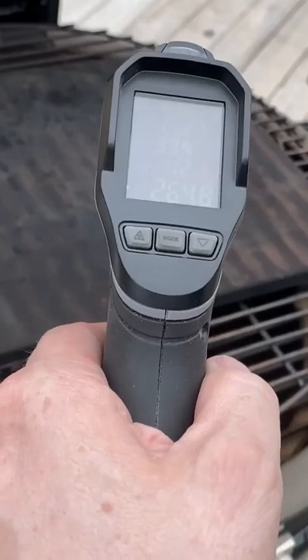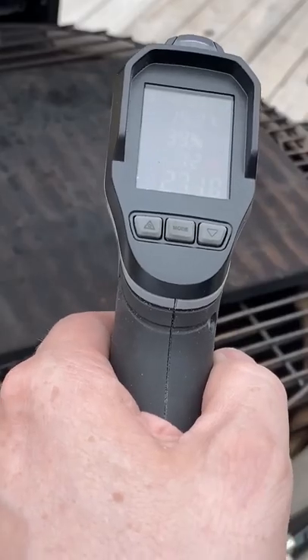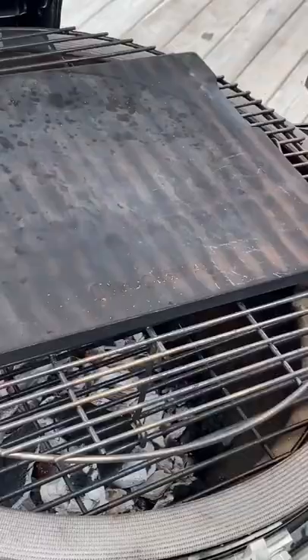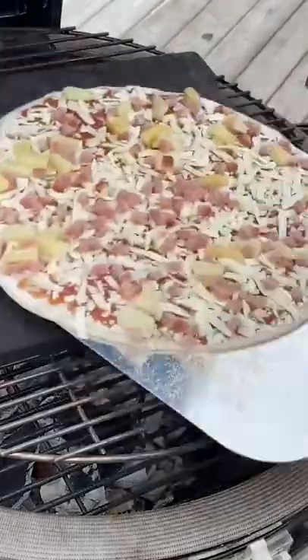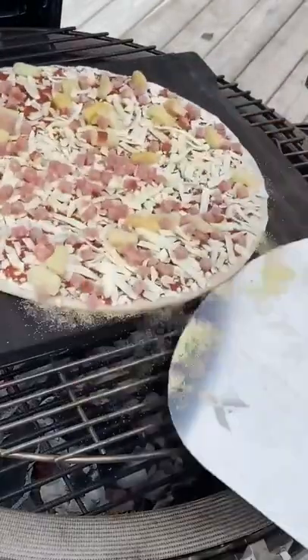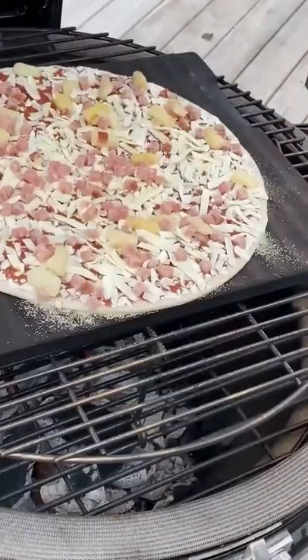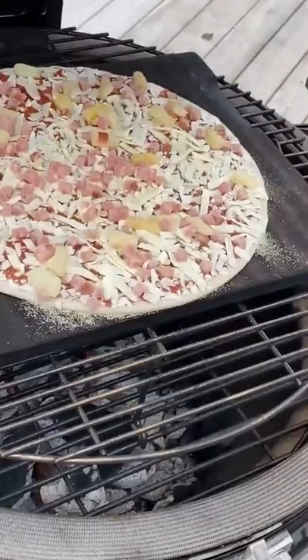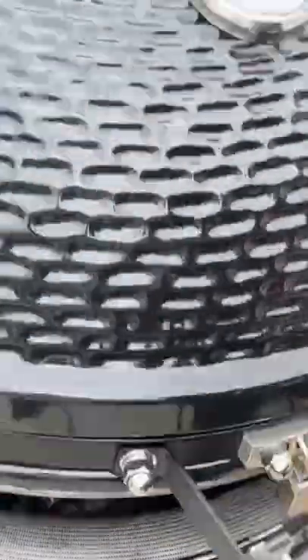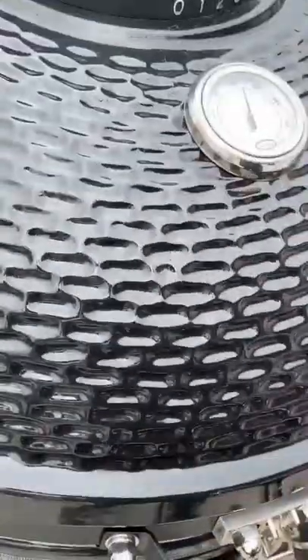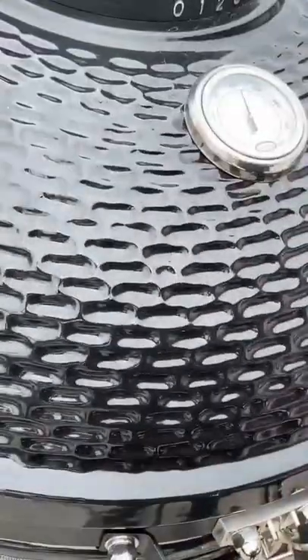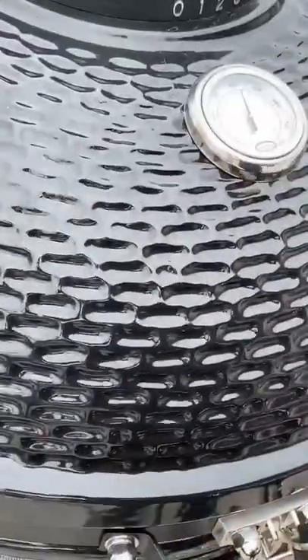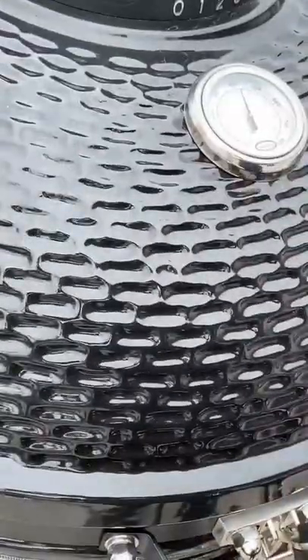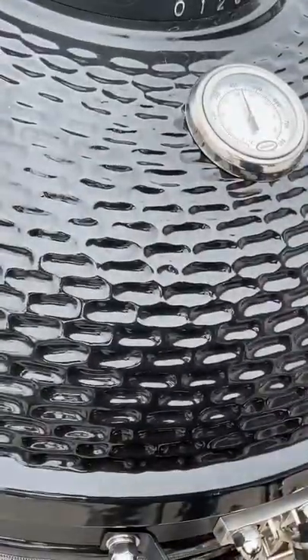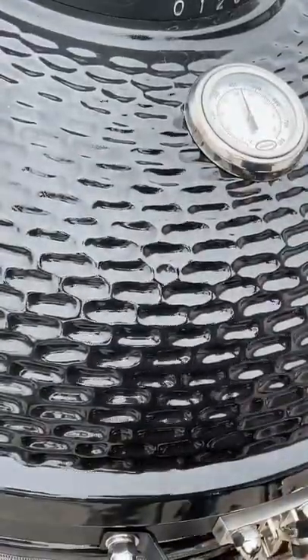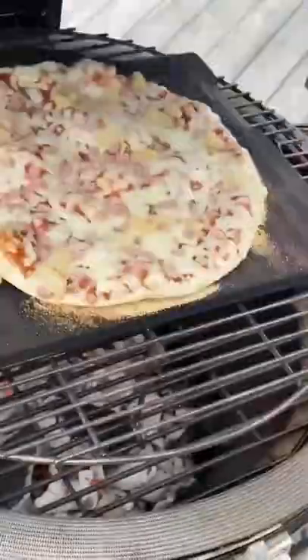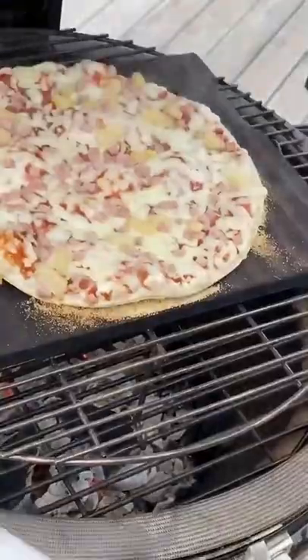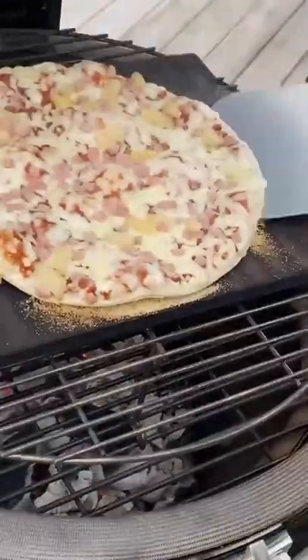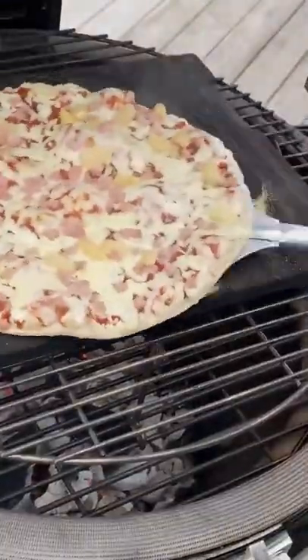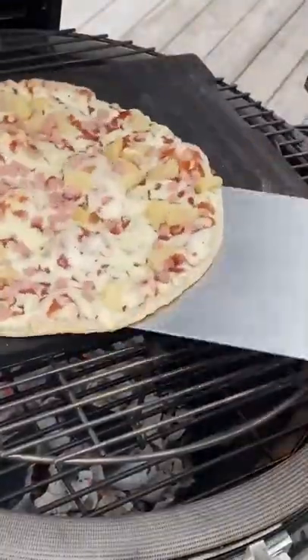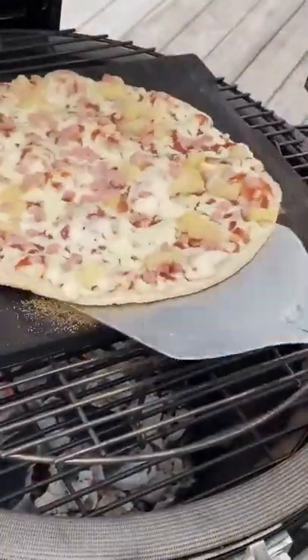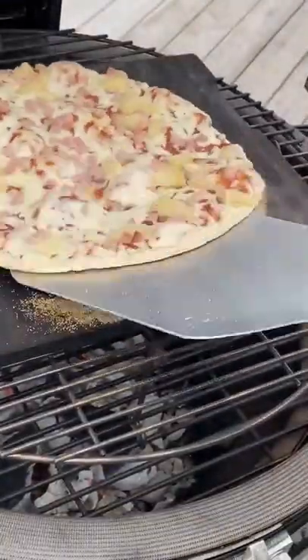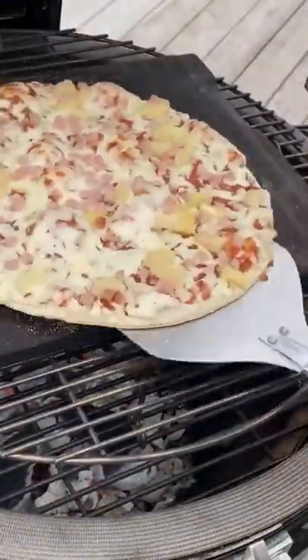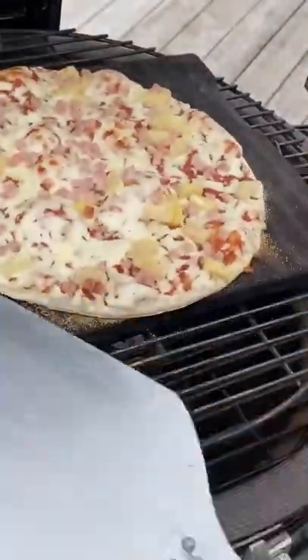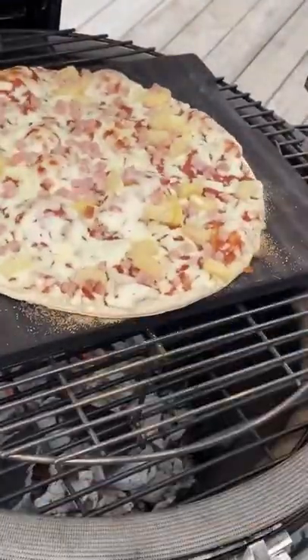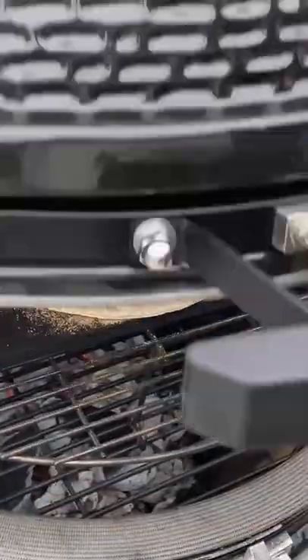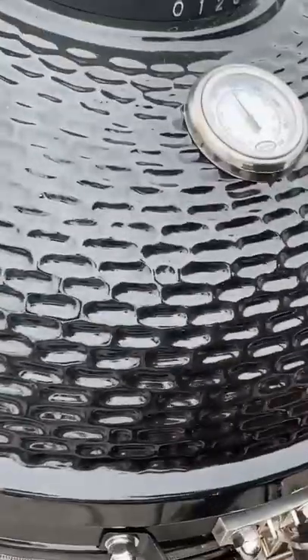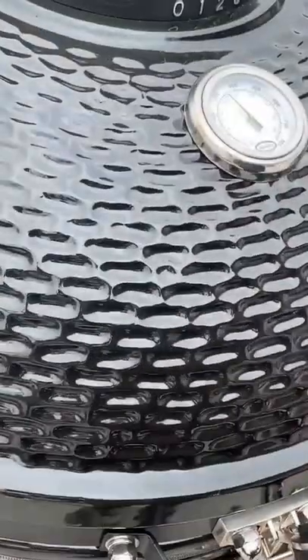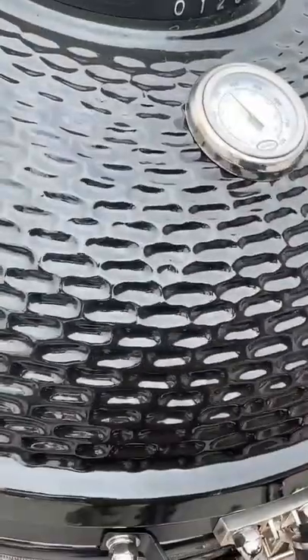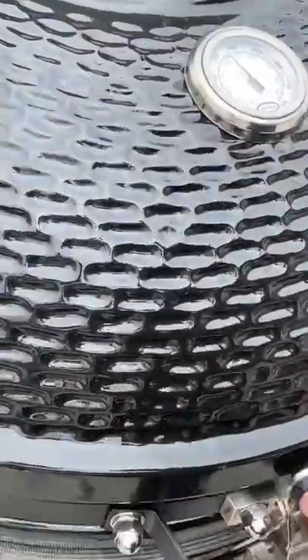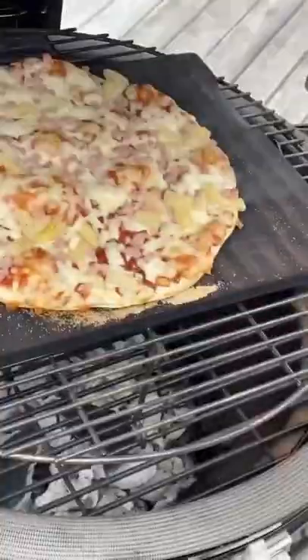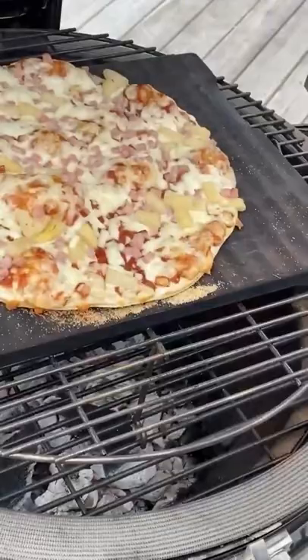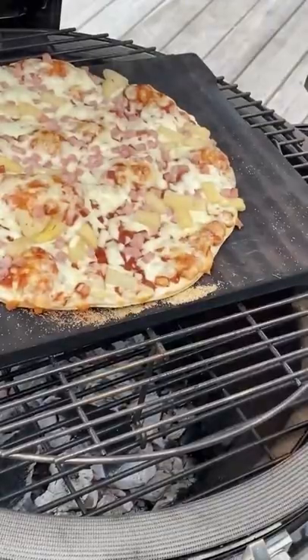When you've got to the desired temperature, throw your pizza on, close the lid, and let it bake. Keep an eye on it. Turn it if you have to. Looks good. Feel like a real pizza chef. And there you go.